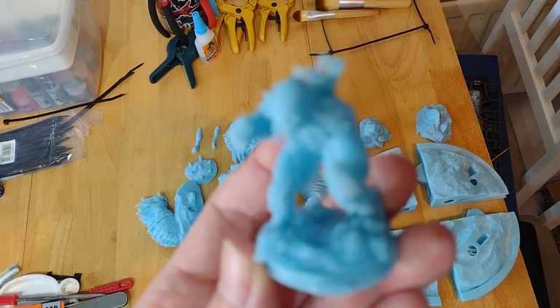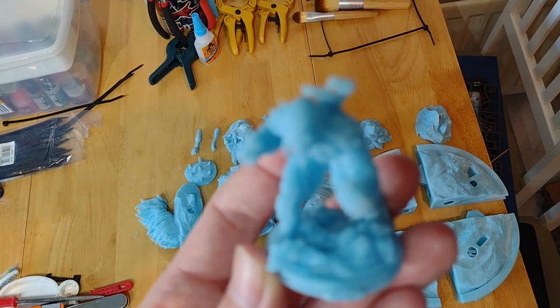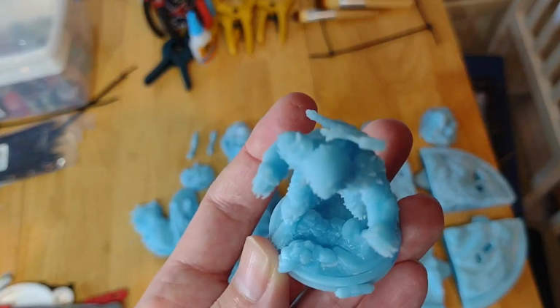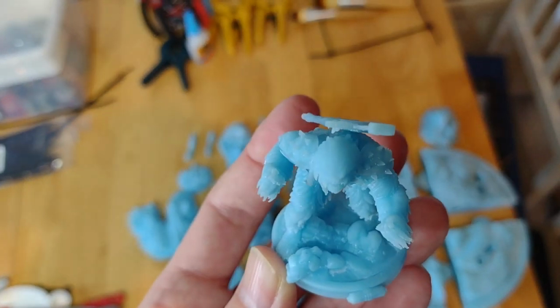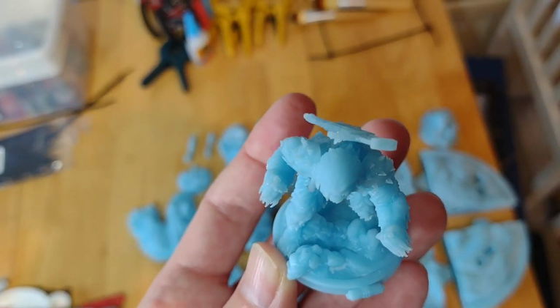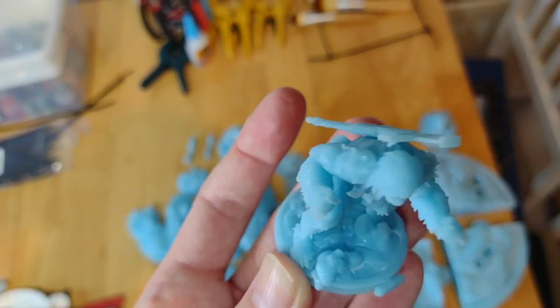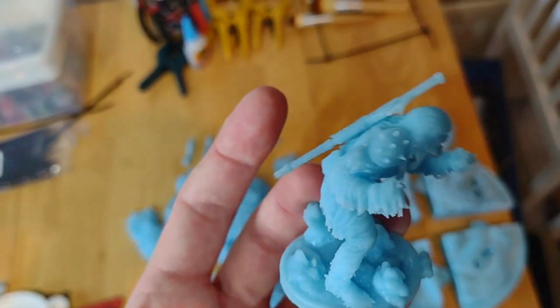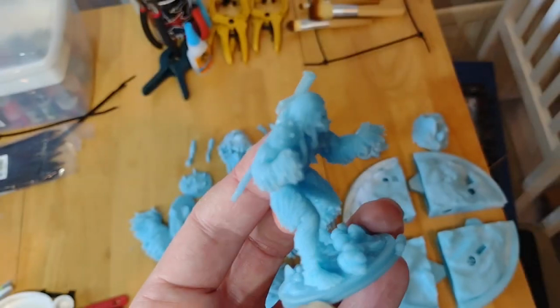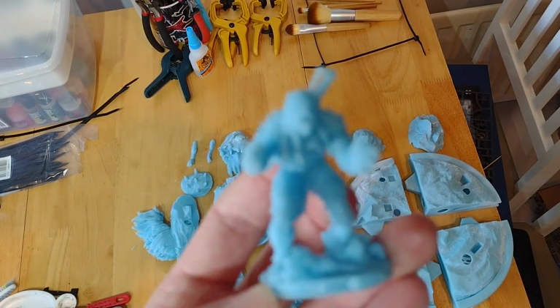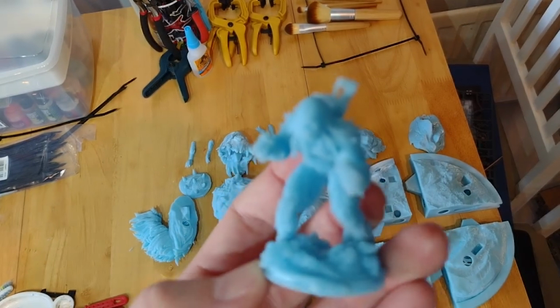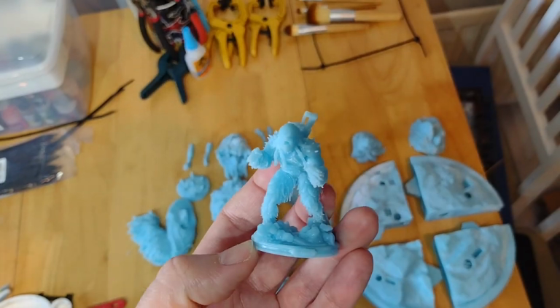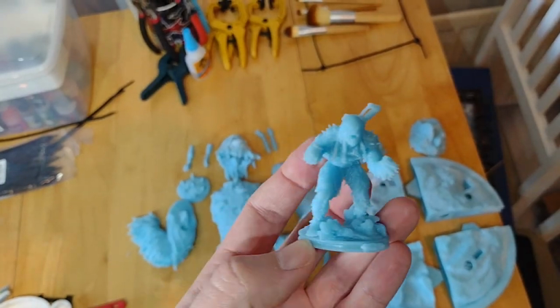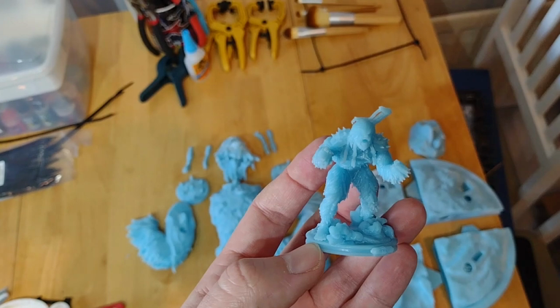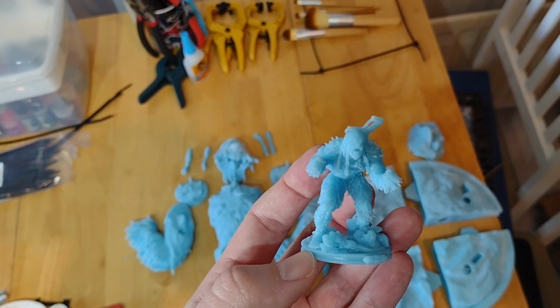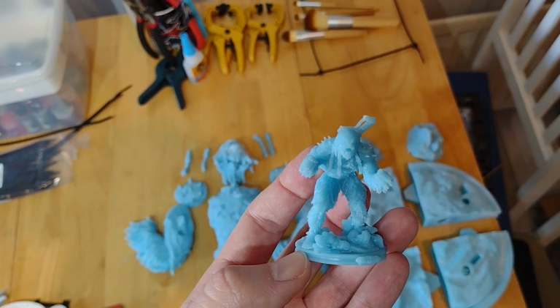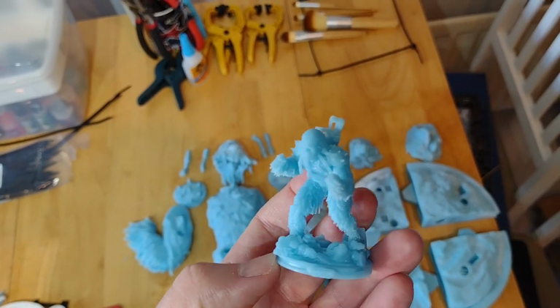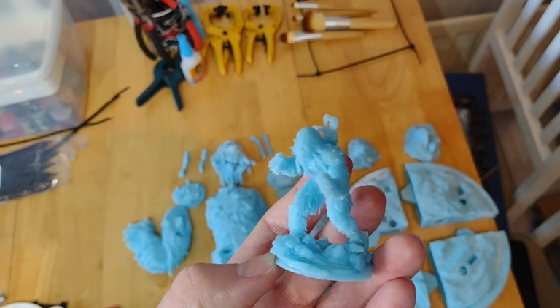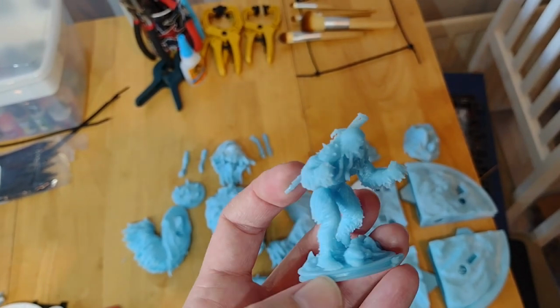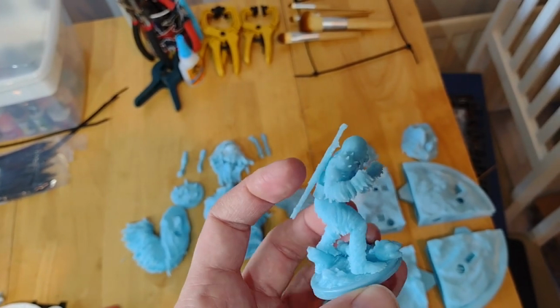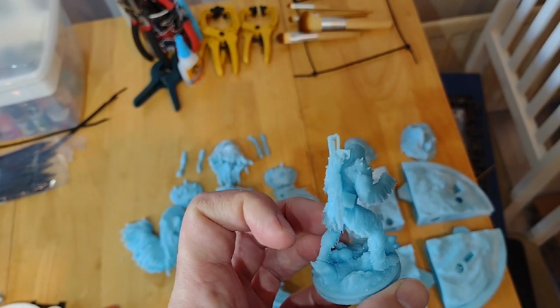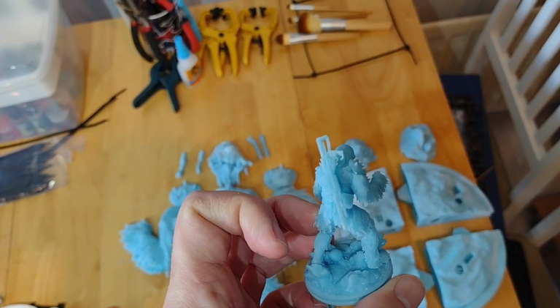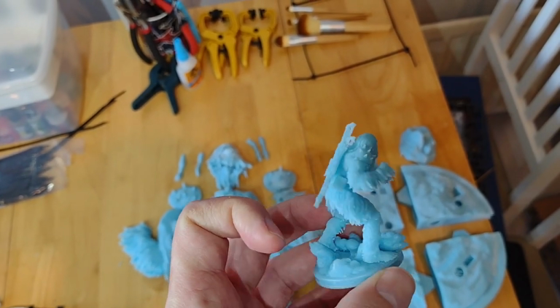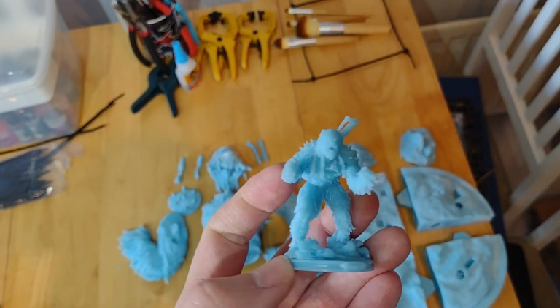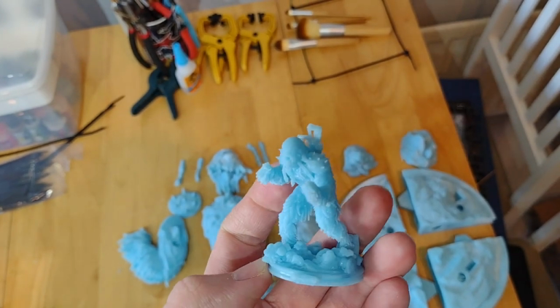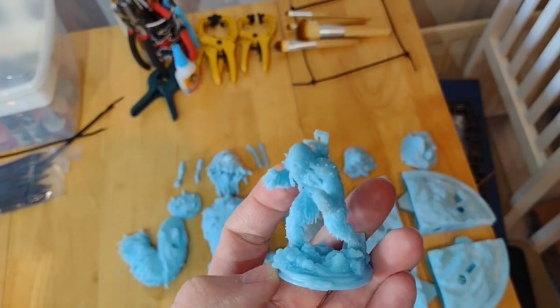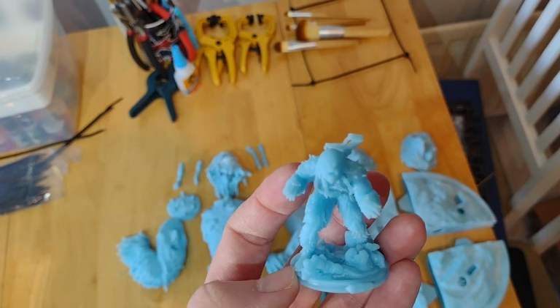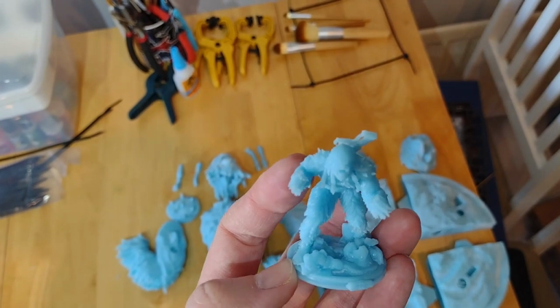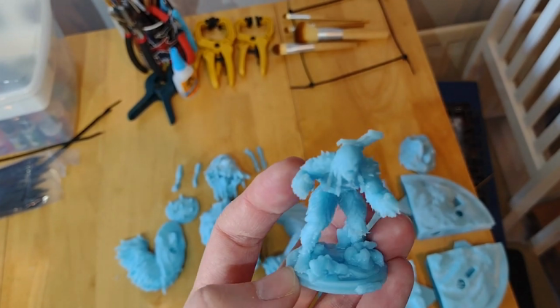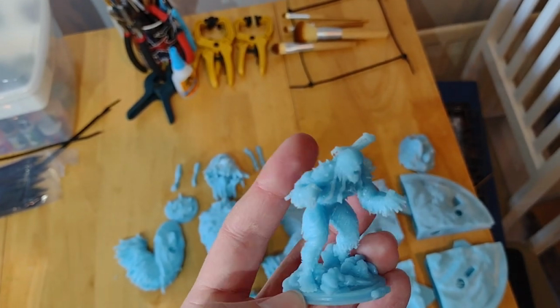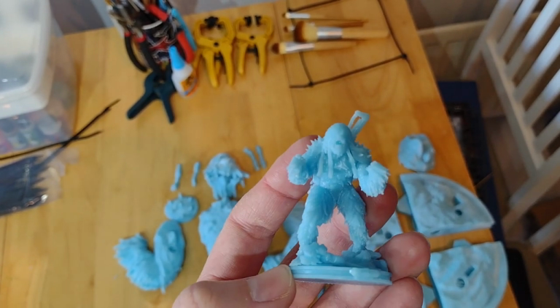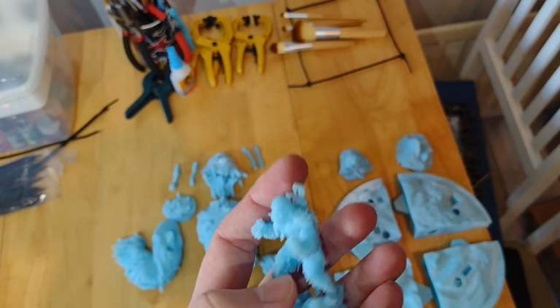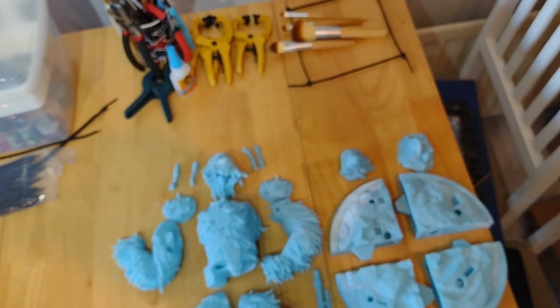It's a brilliant, fantastic pose. He's looking nice and mean and angry. It should be a fantastic model once it's all put together.